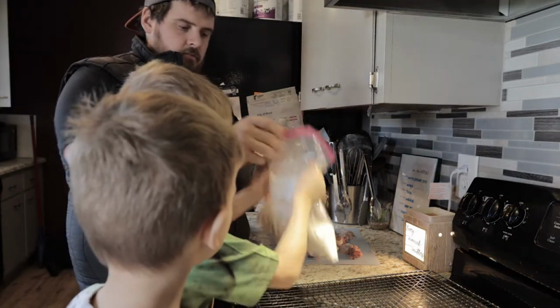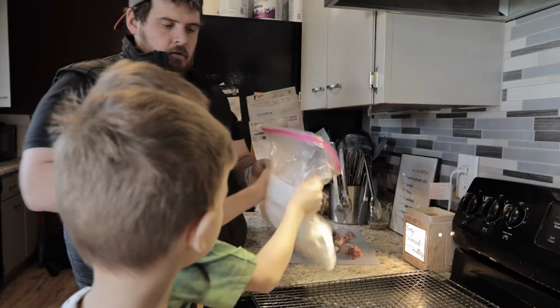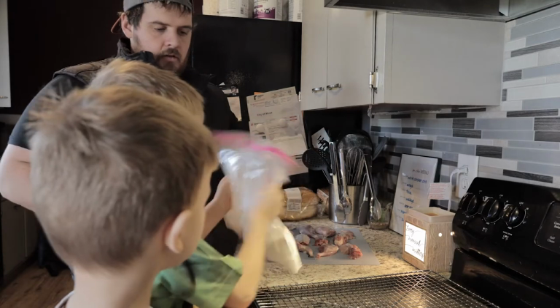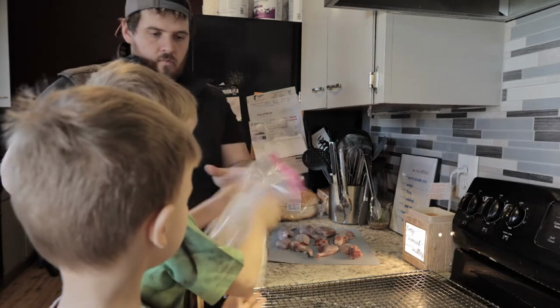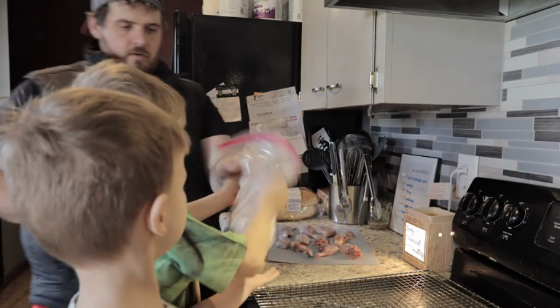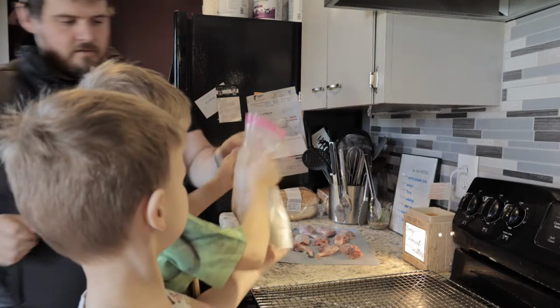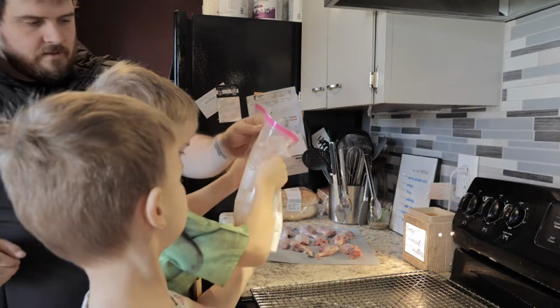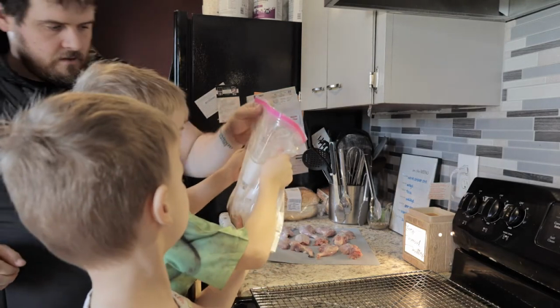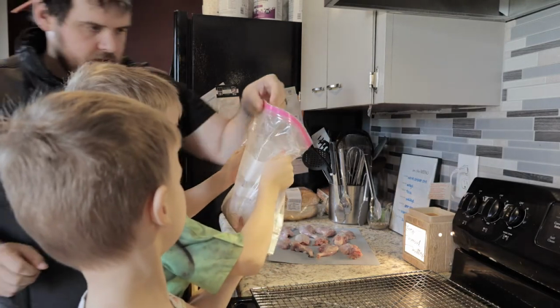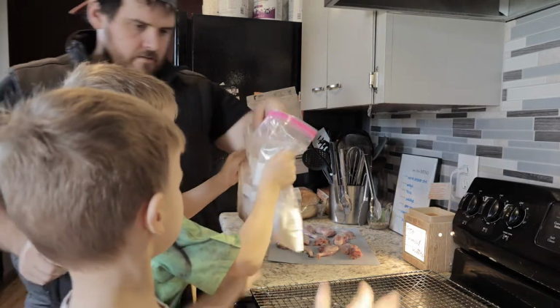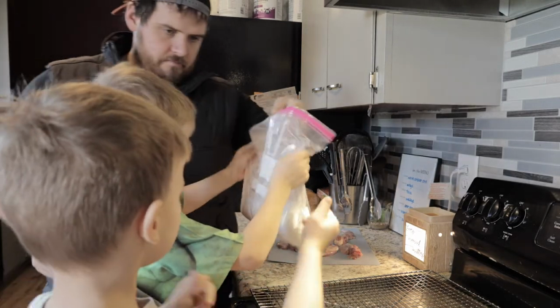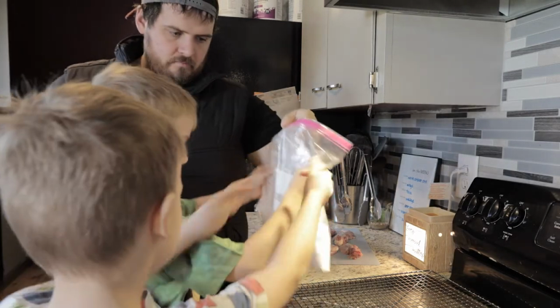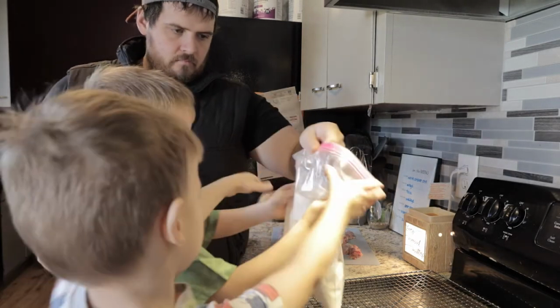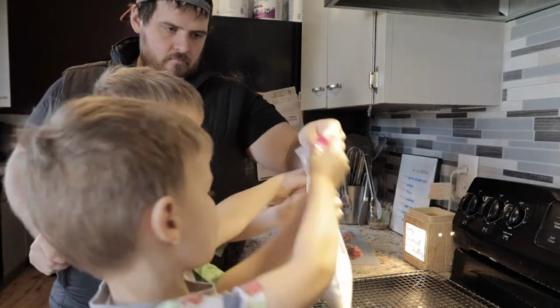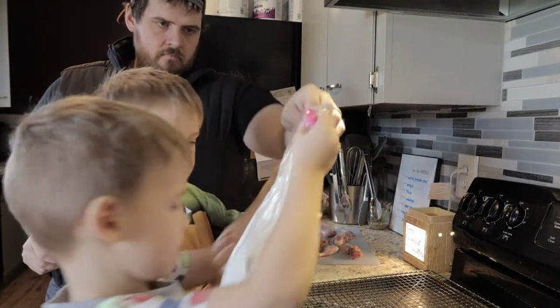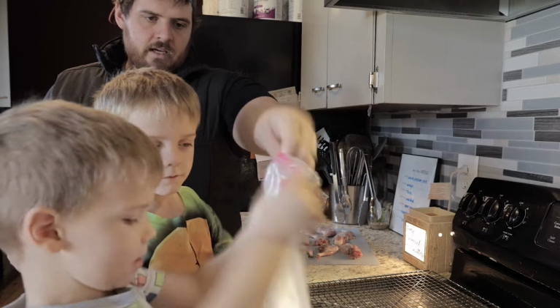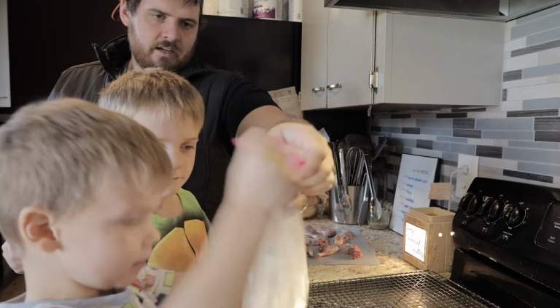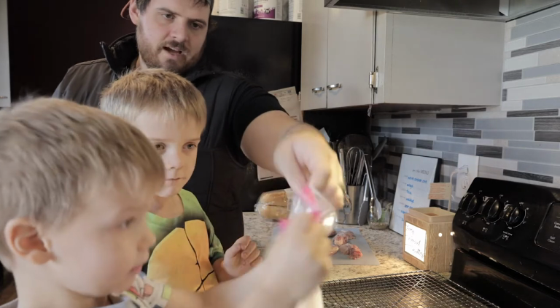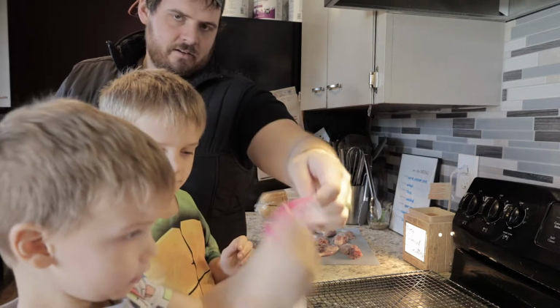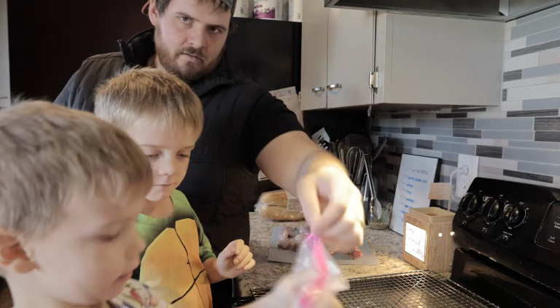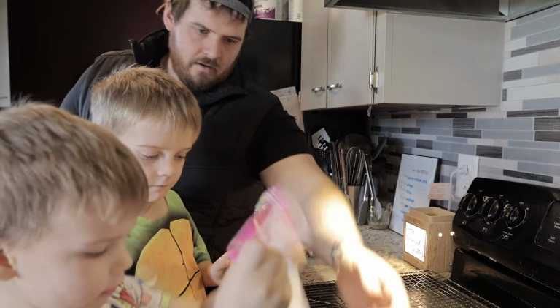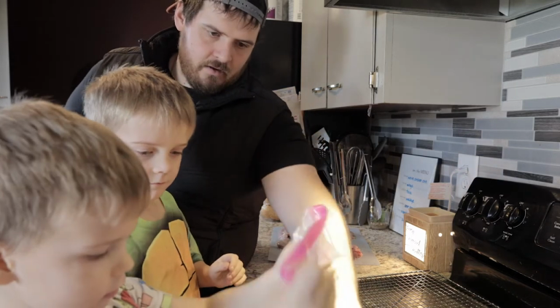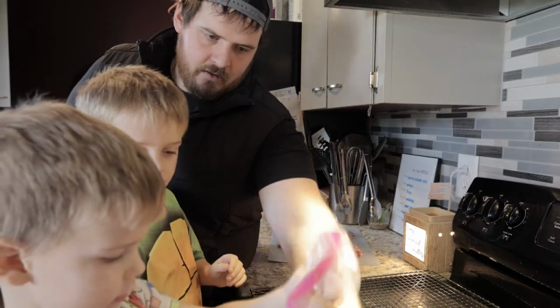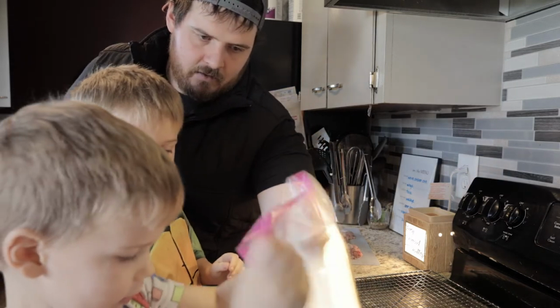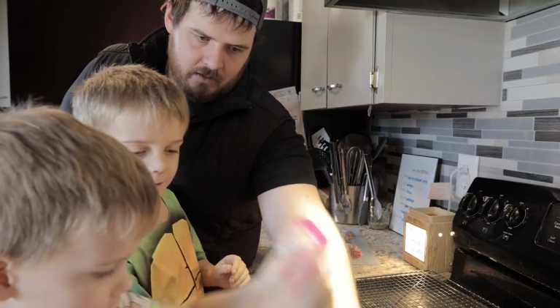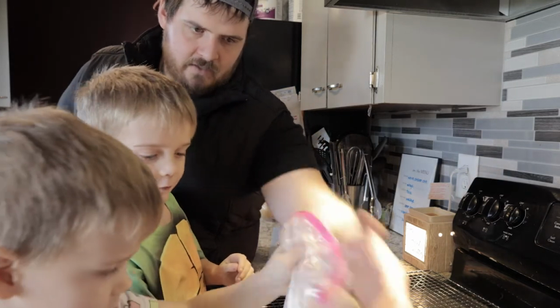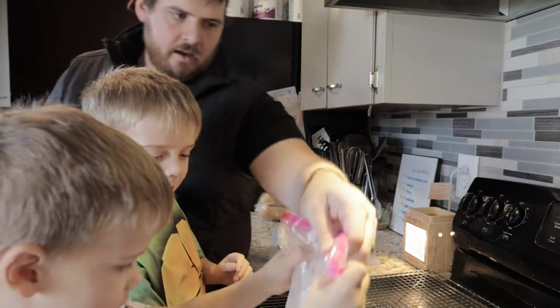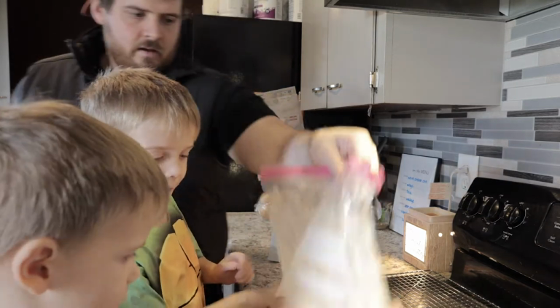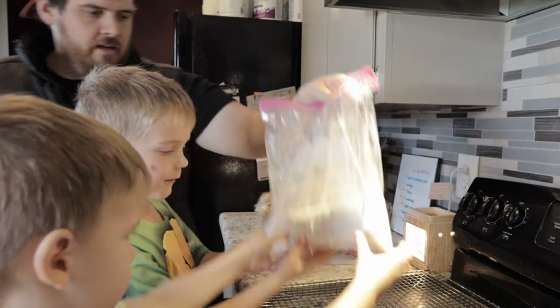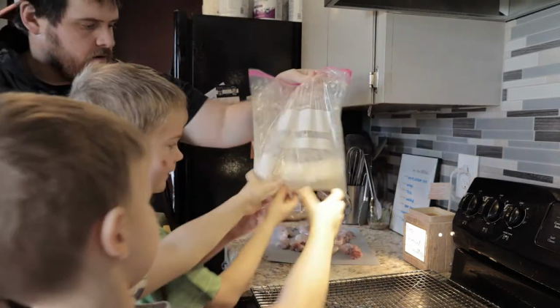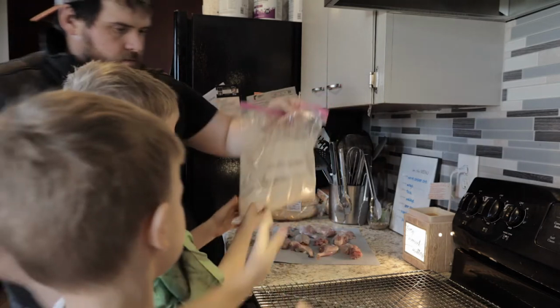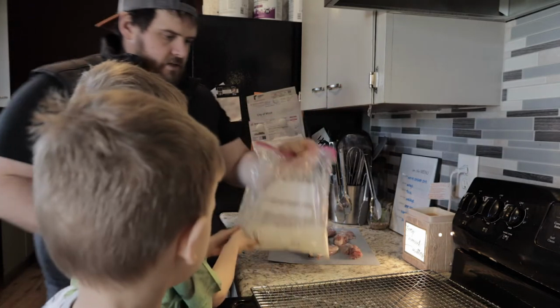Can I do it? Yep. Oh, you got stuff all over the place. Here you go, your turn. Thank you. Not too bad. There you go. Nice. We got flour all over mom's kitchen.